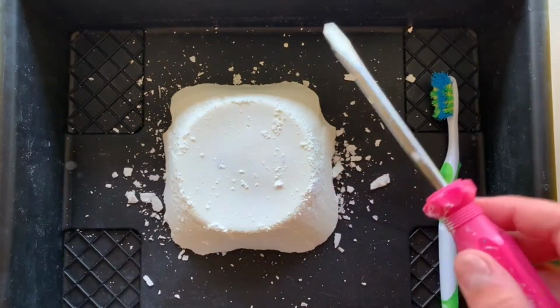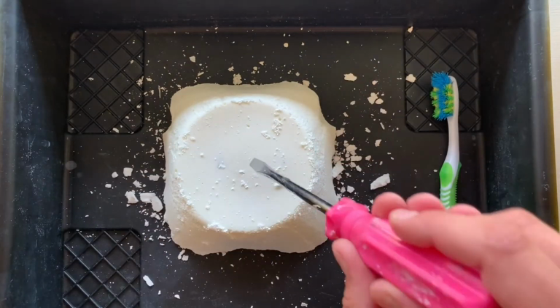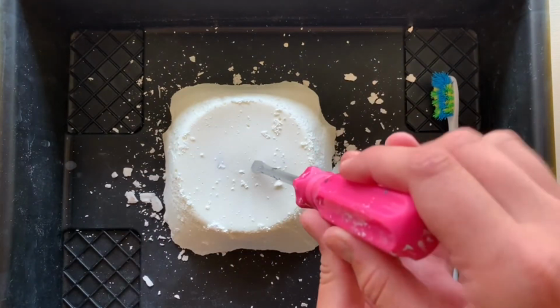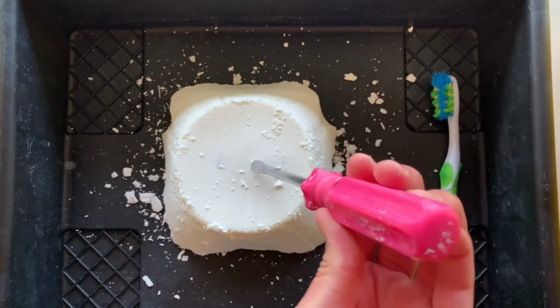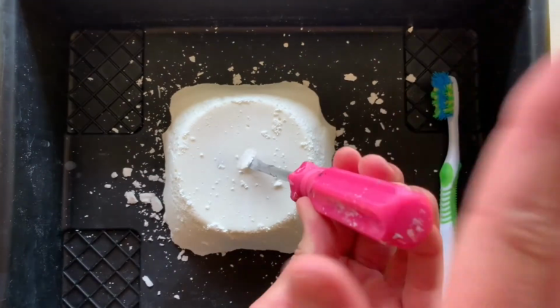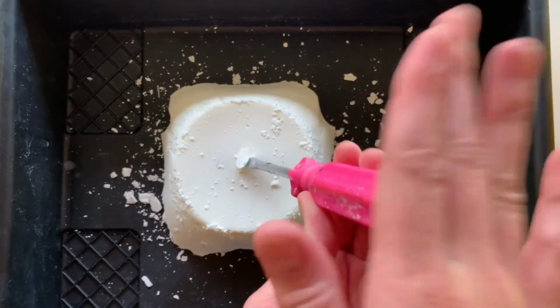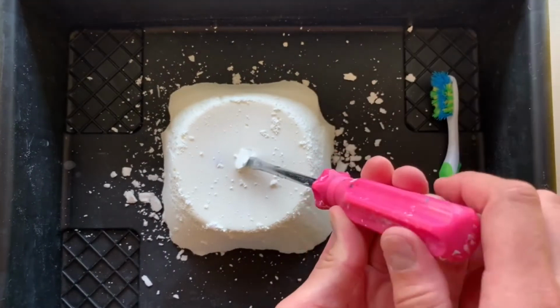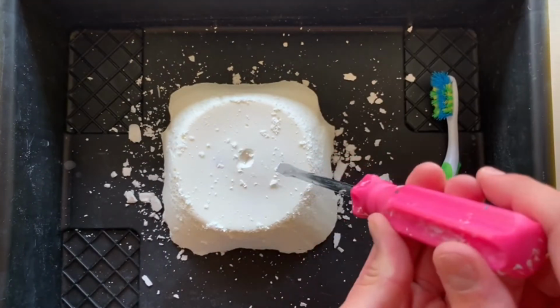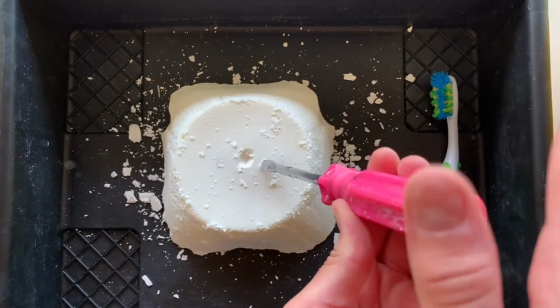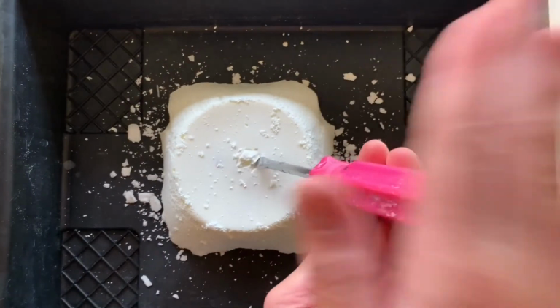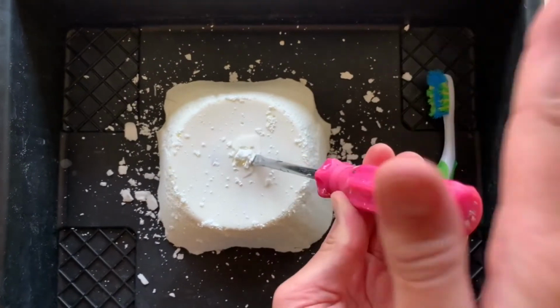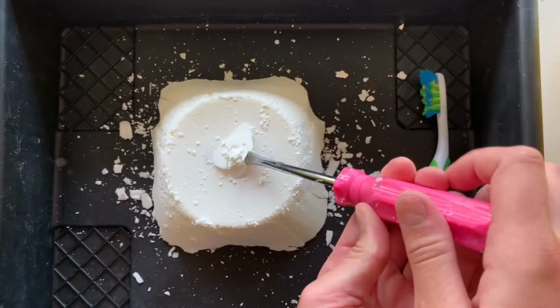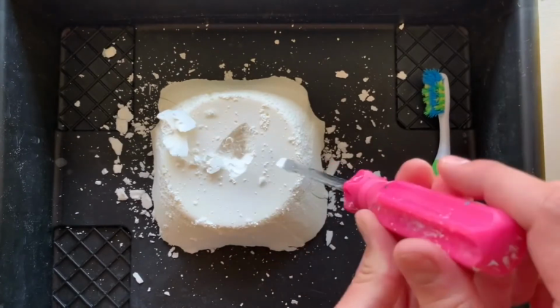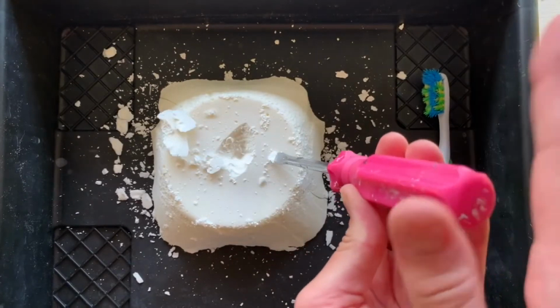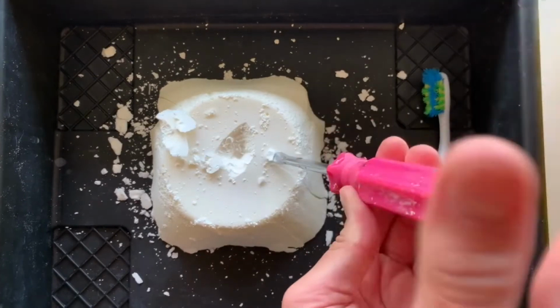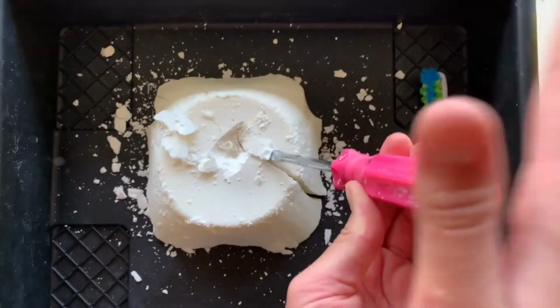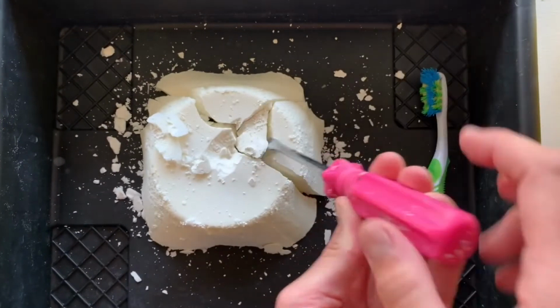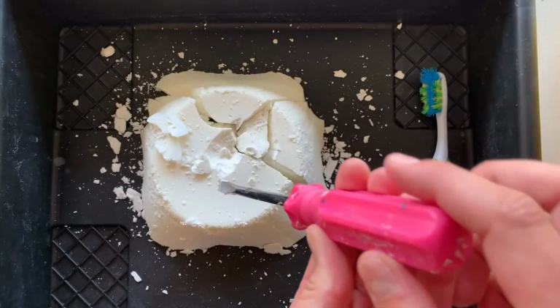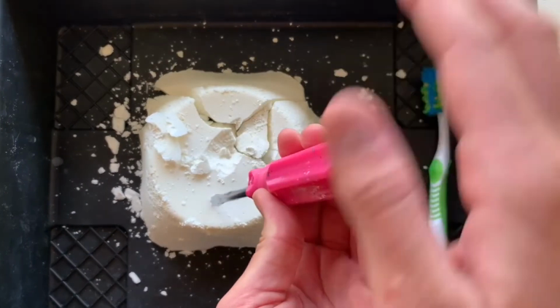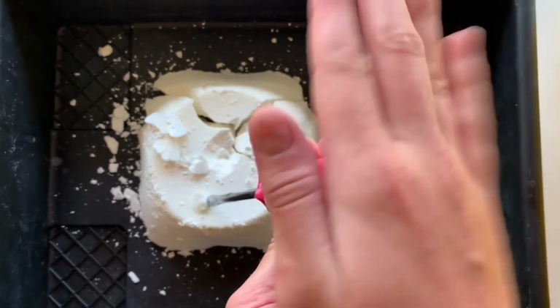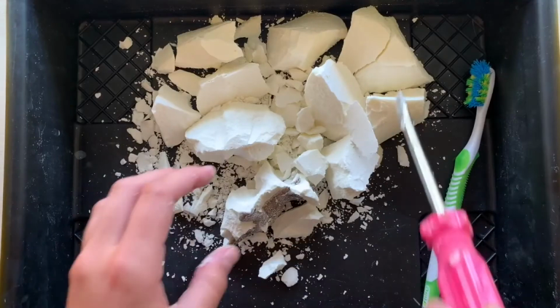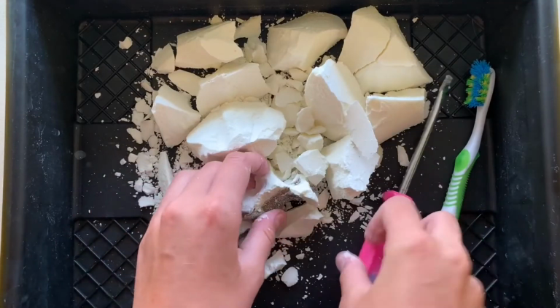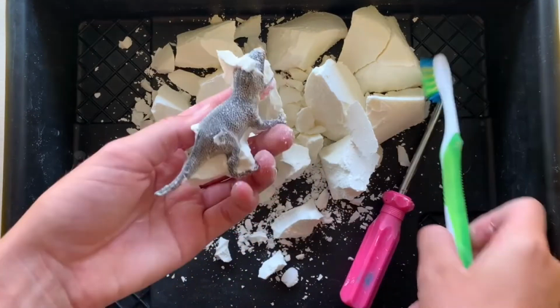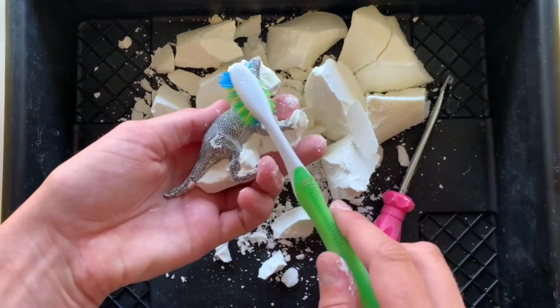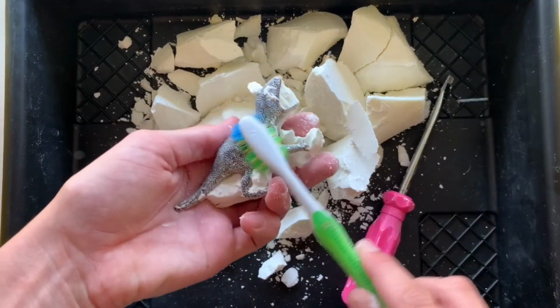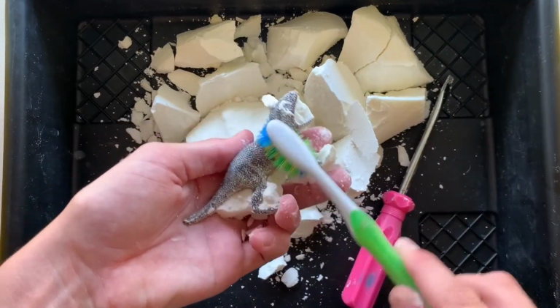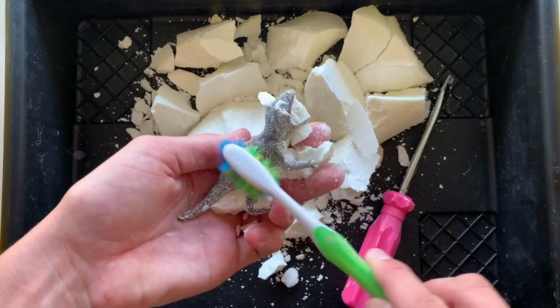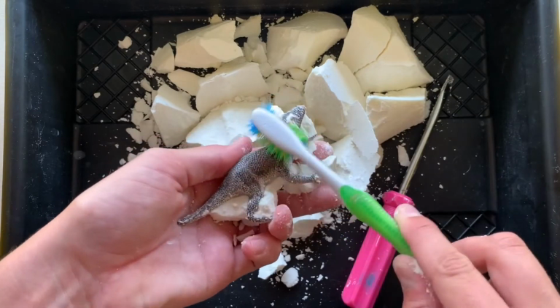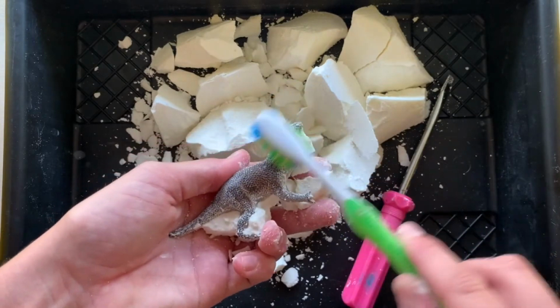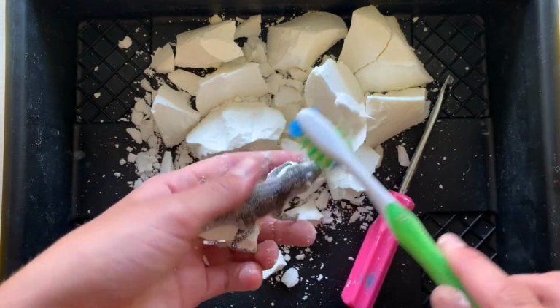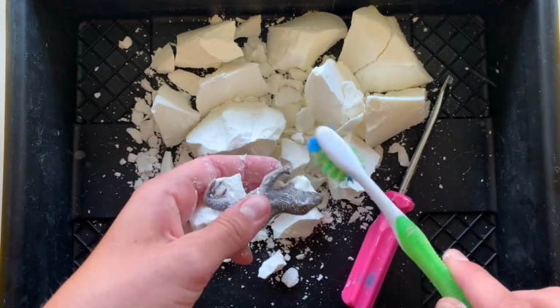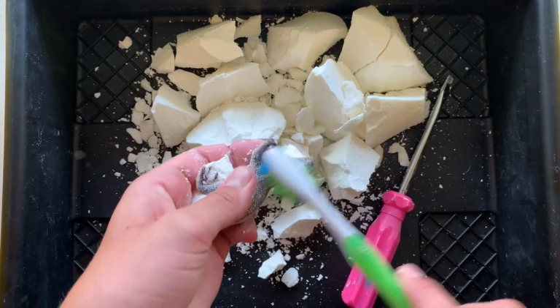Now you are ready to have your participant start chipping away at the block with the screwdriver to look for the hidden toy. After they have uncovered the toy, they can use the toothbrush to clean it off.